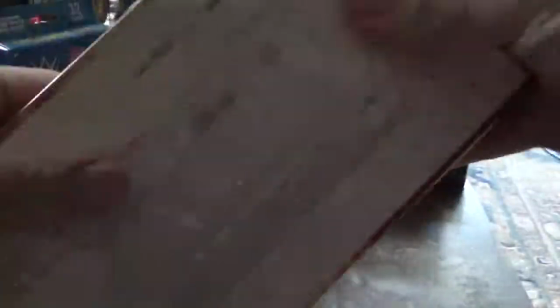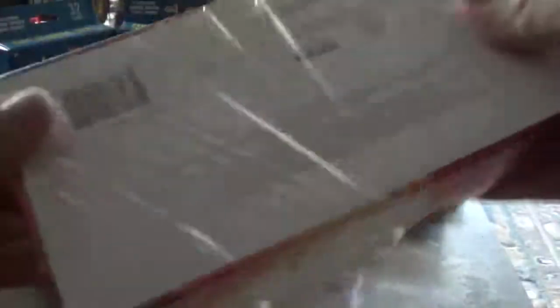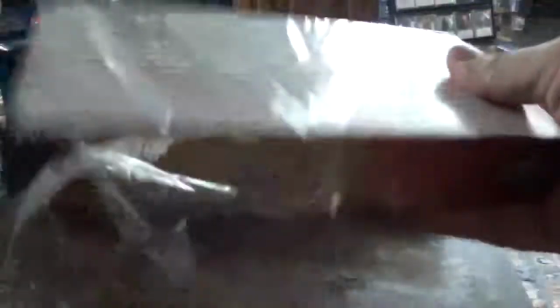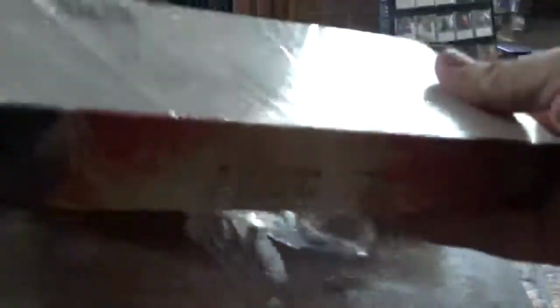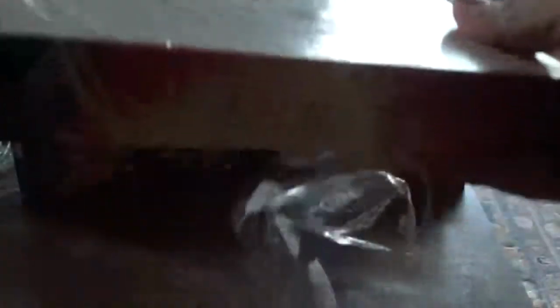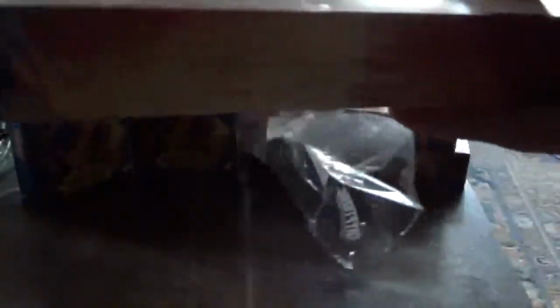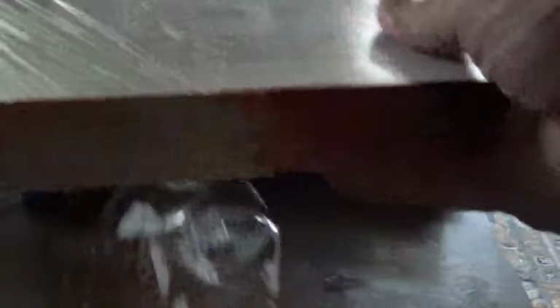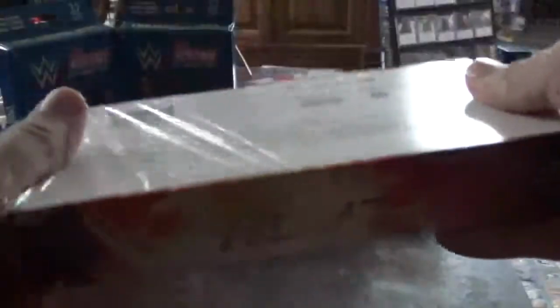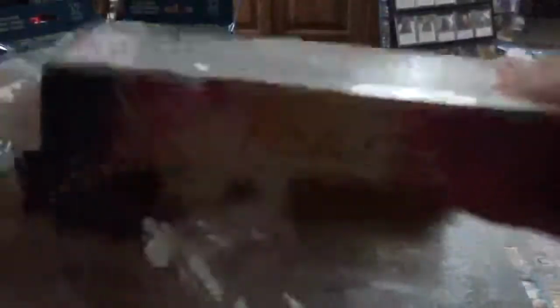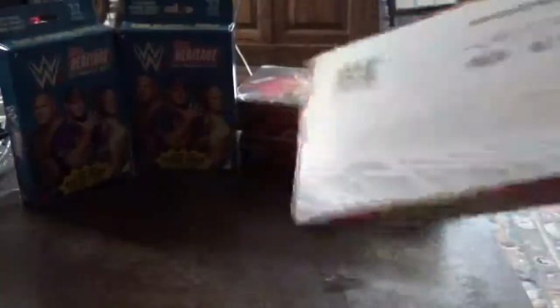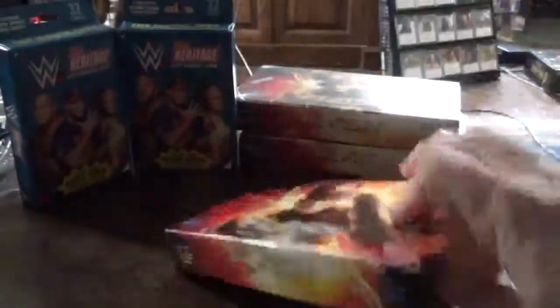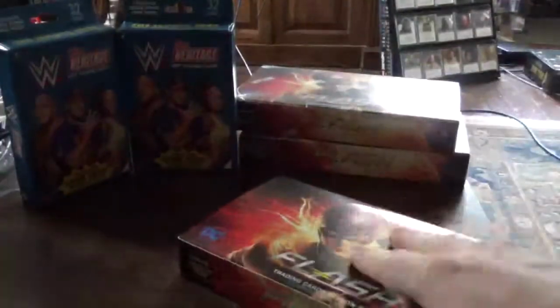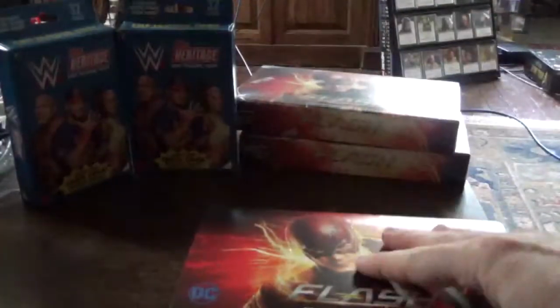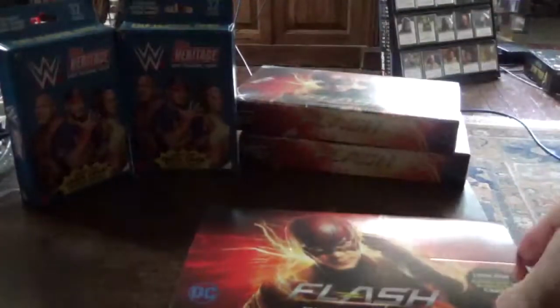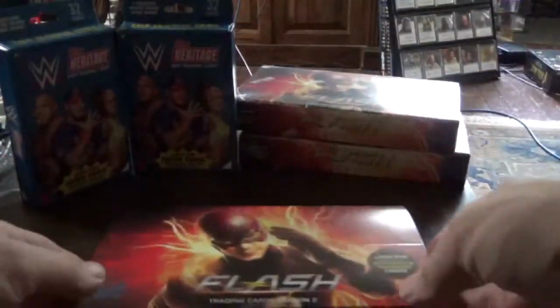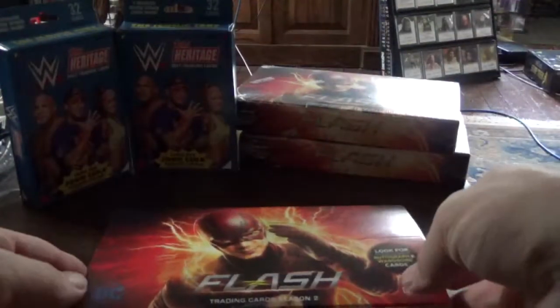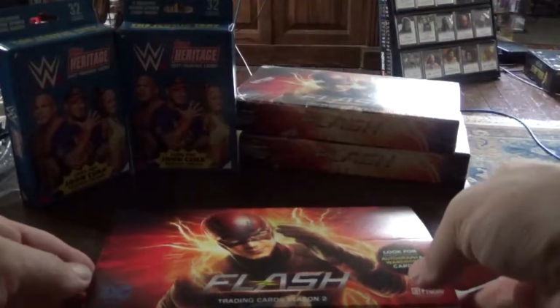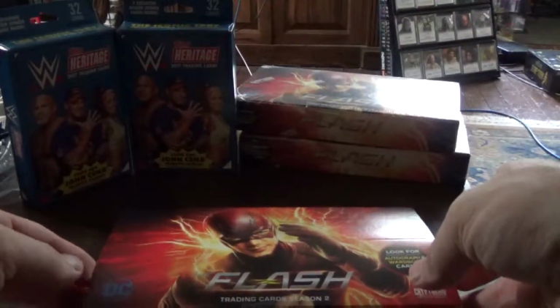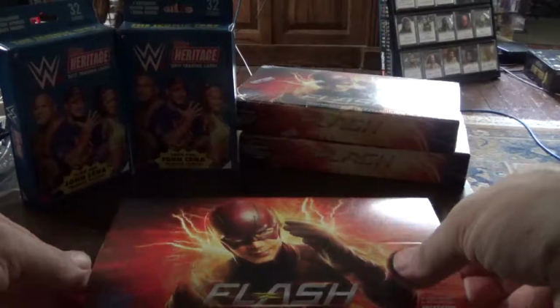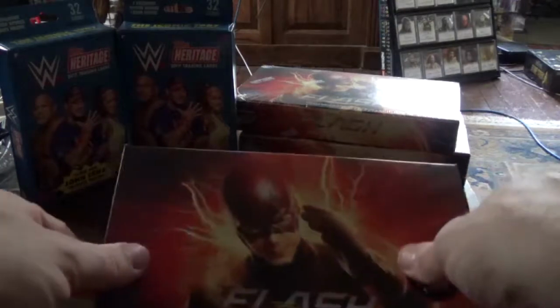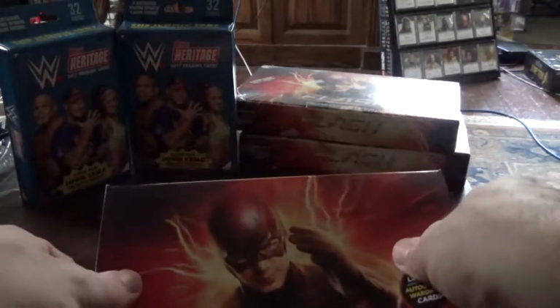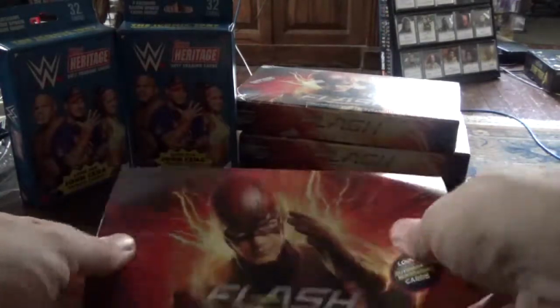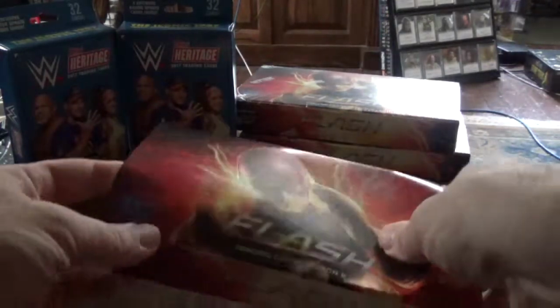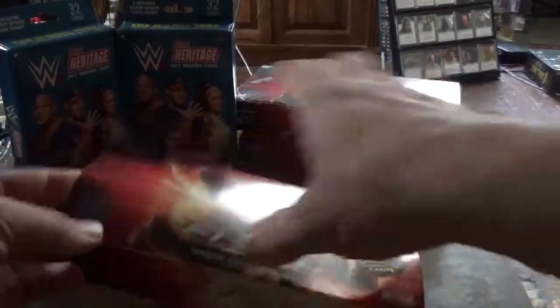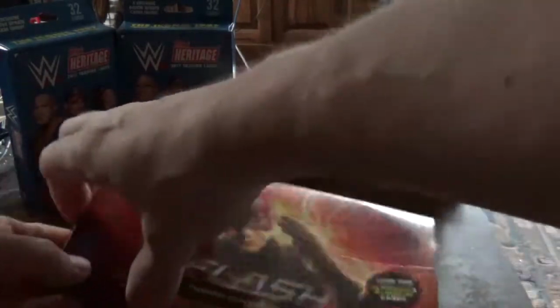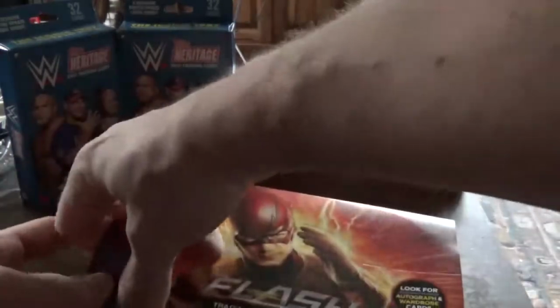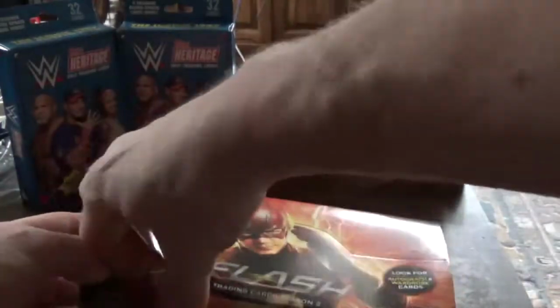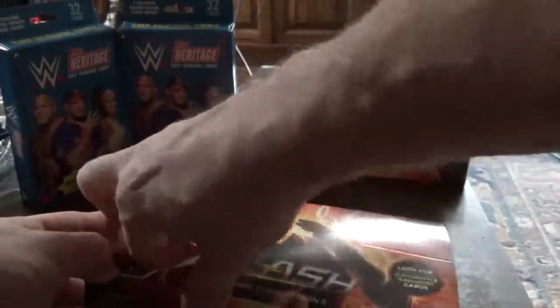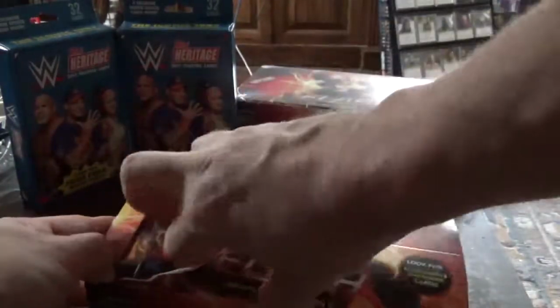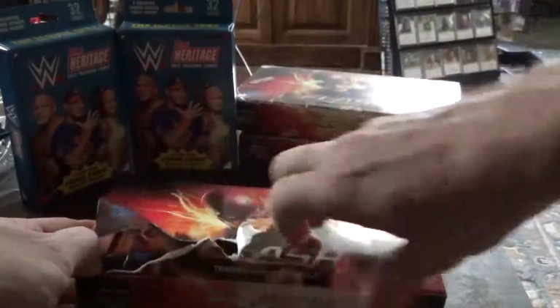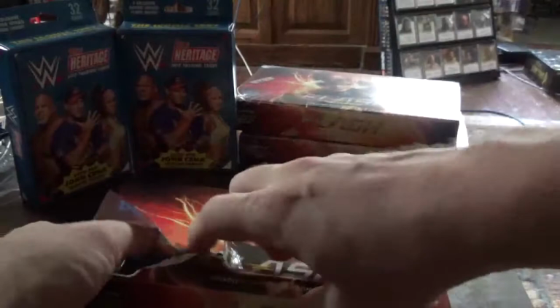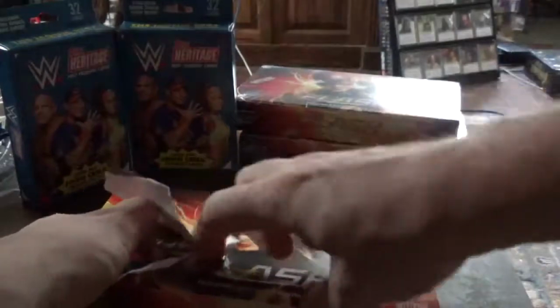I'm going to open one box per video, and once I get my two hits, I stop opening. So there should be a wardrobe and an autograph.